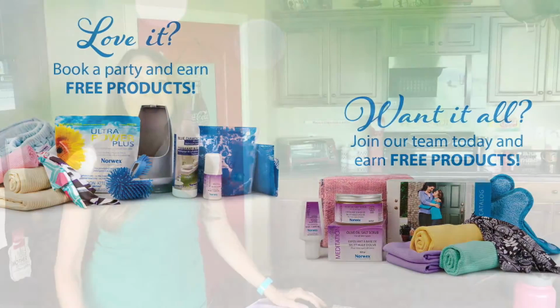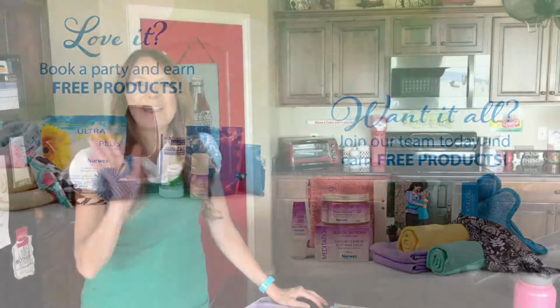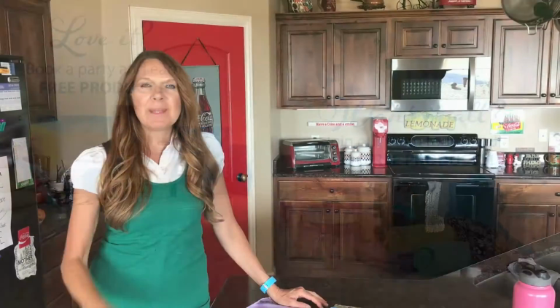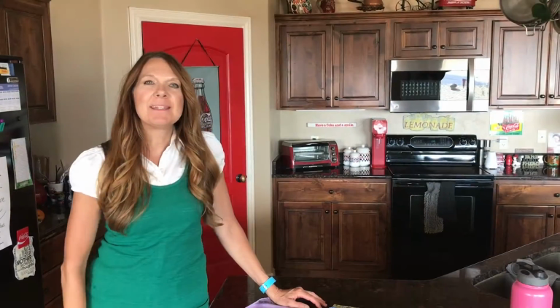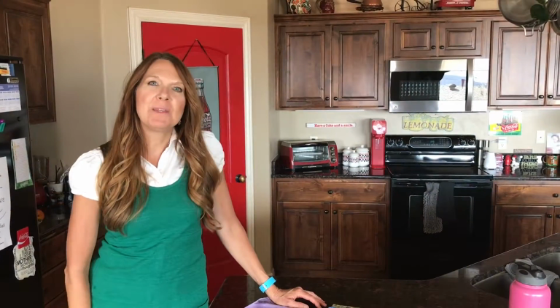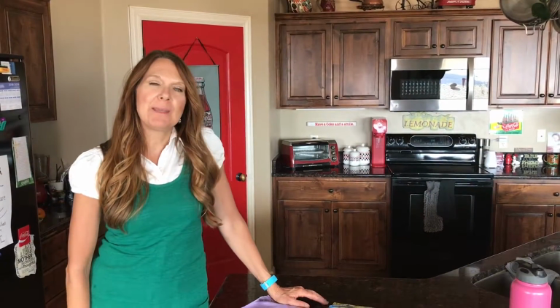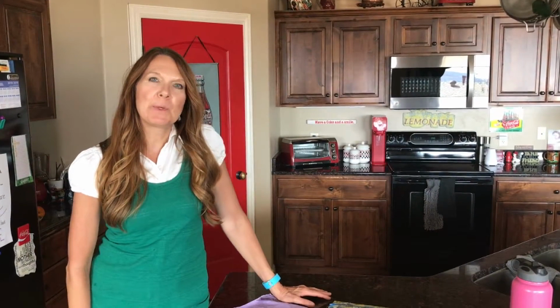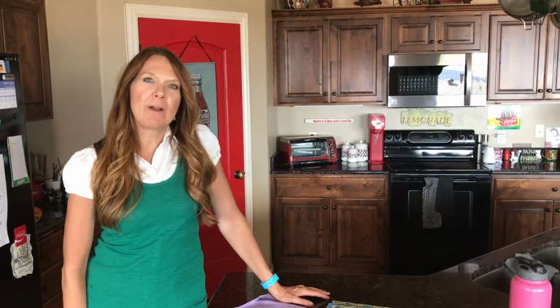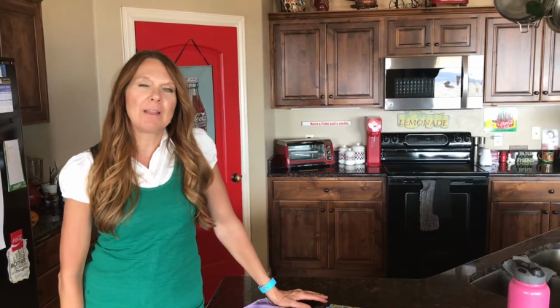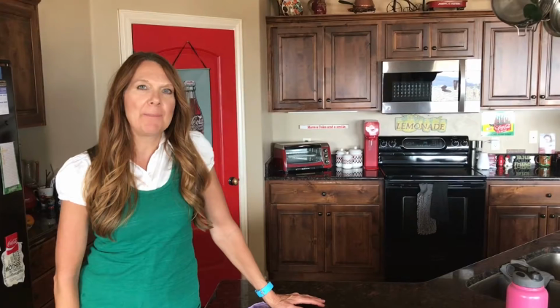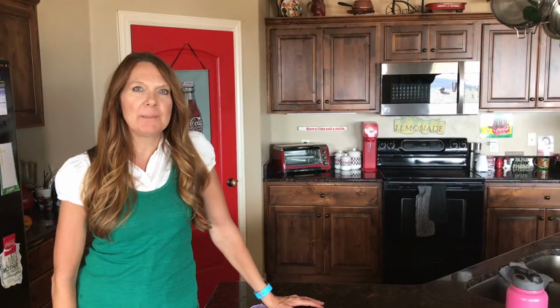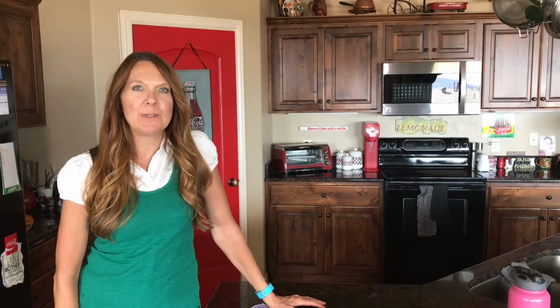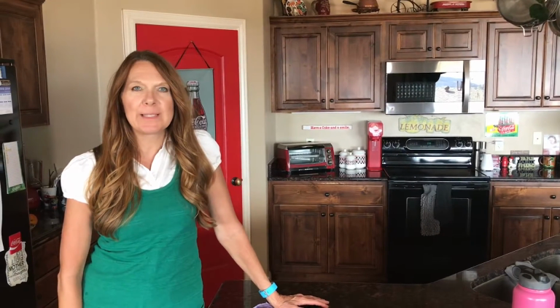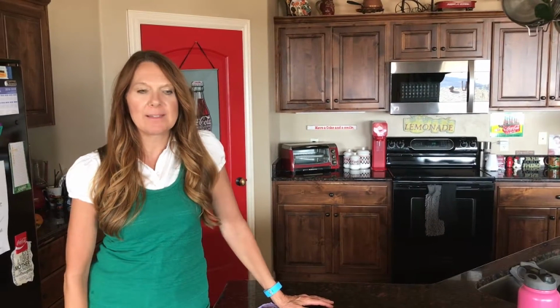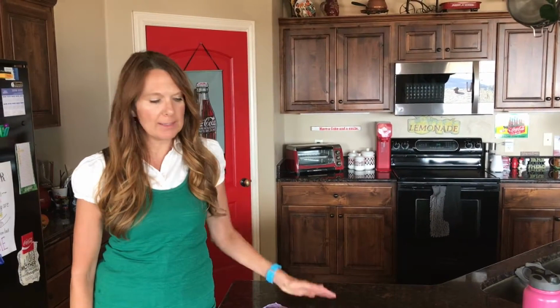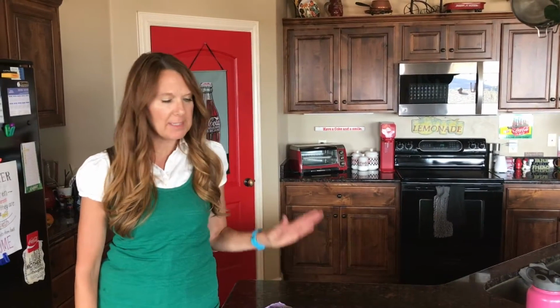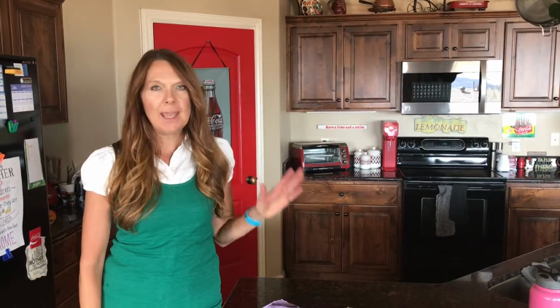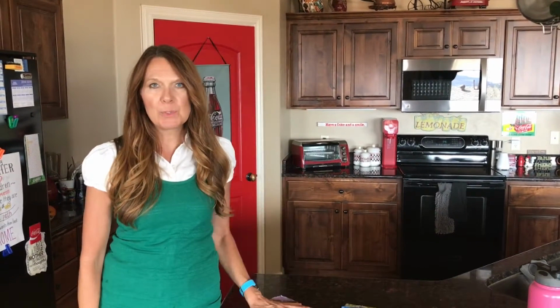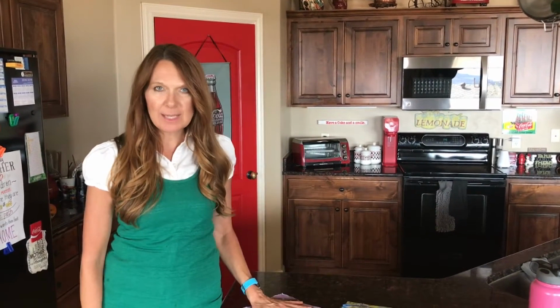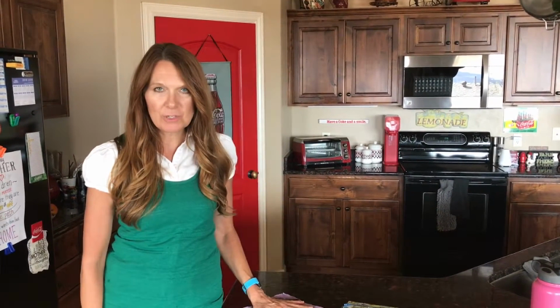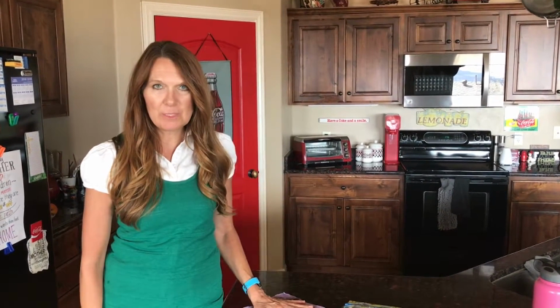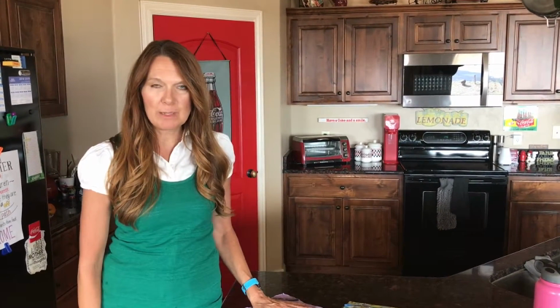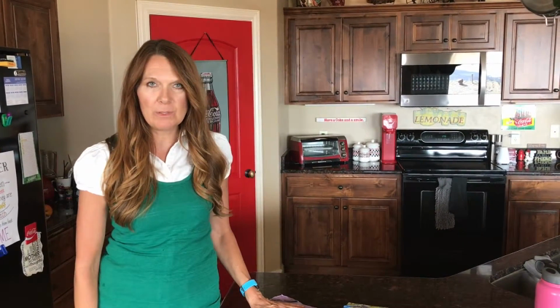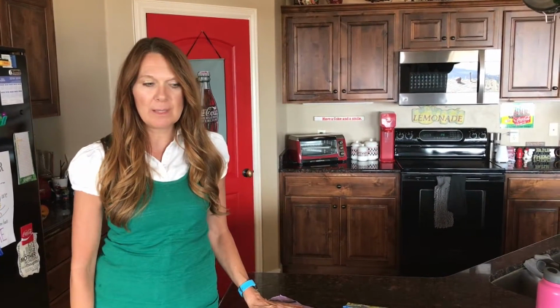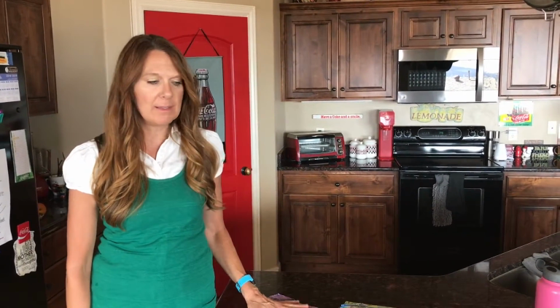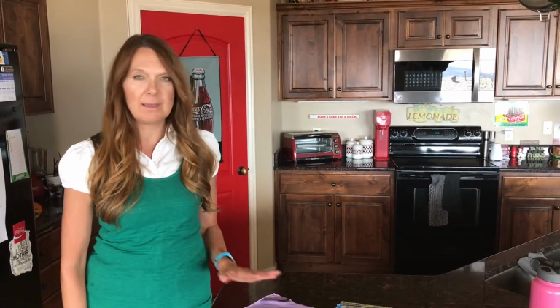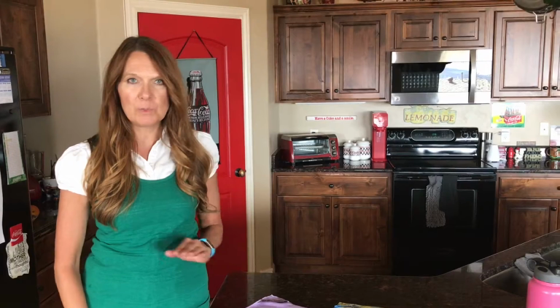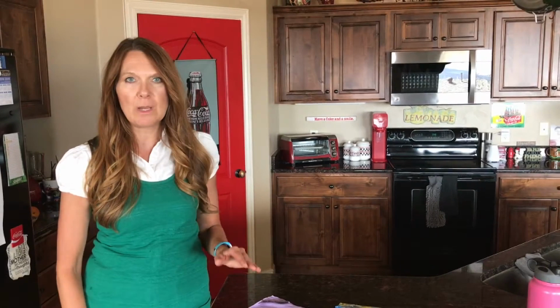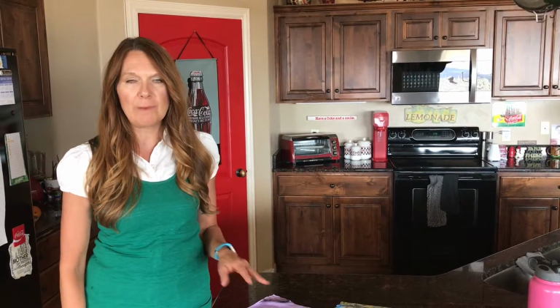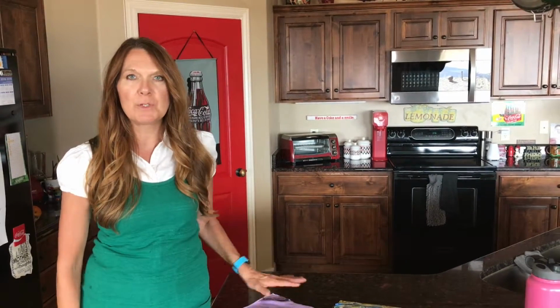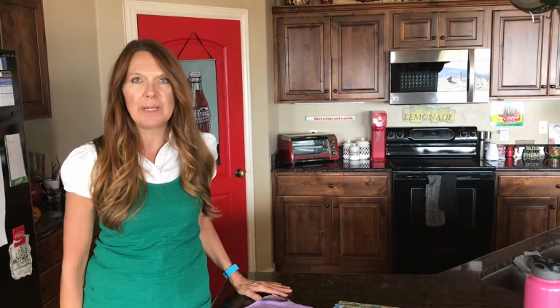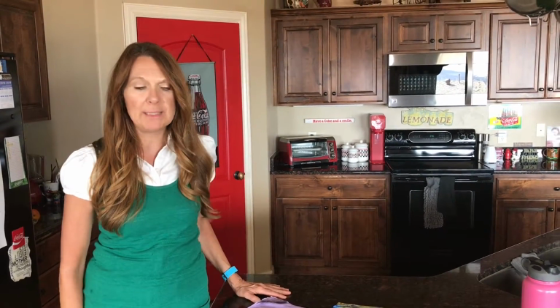Hi everybody, nice to meet you. My name is Lori McConnell and I'm an independent Norik sales consultant. I'm so excited to share these products with you because they truly are revolutionary and amazing.